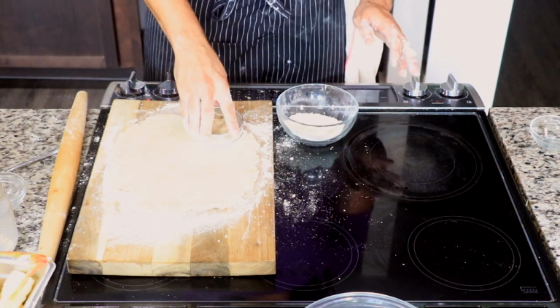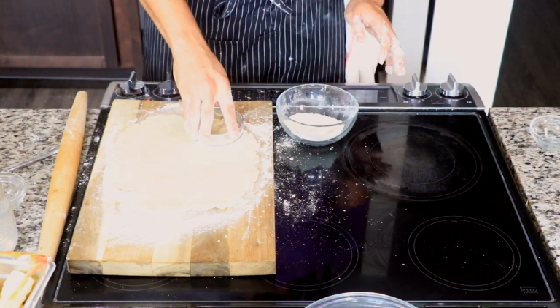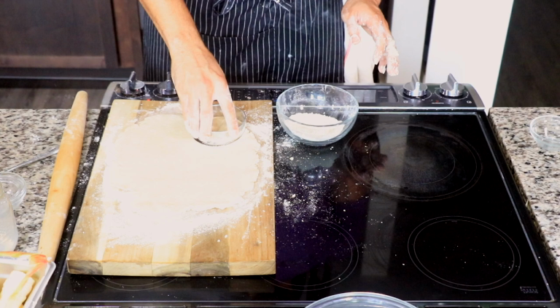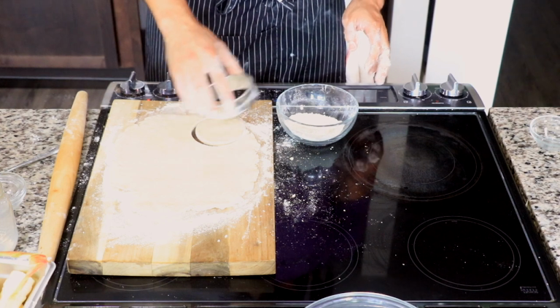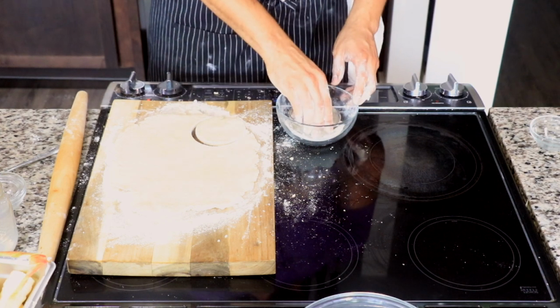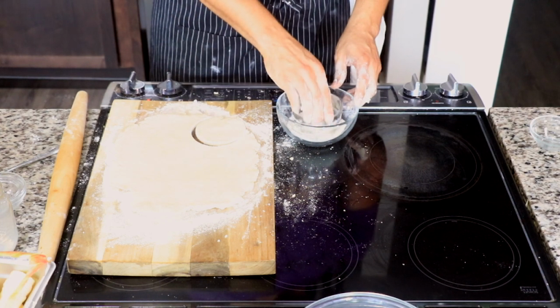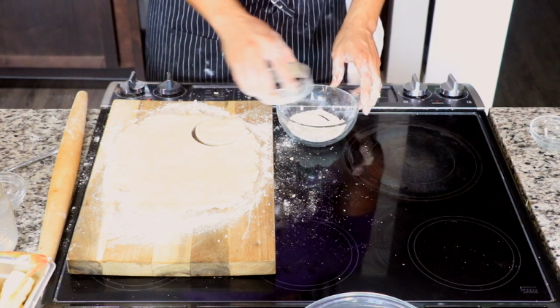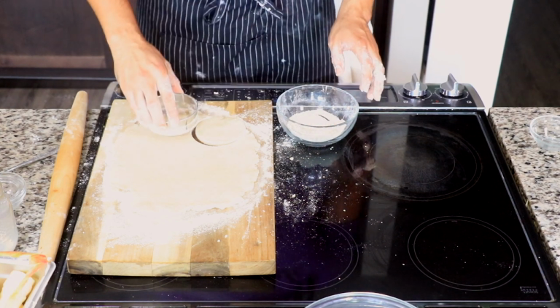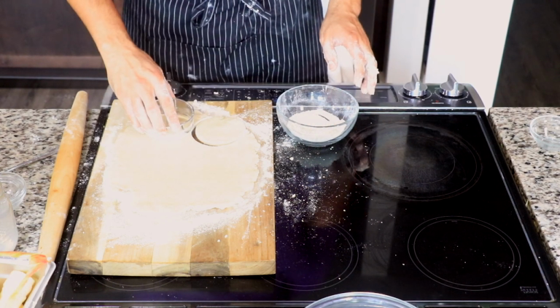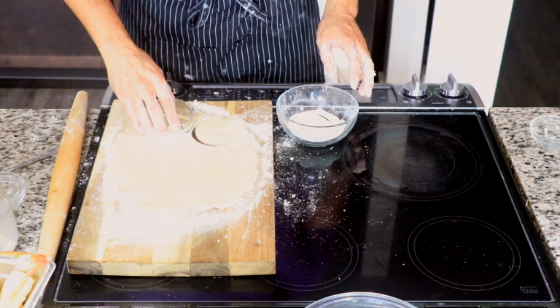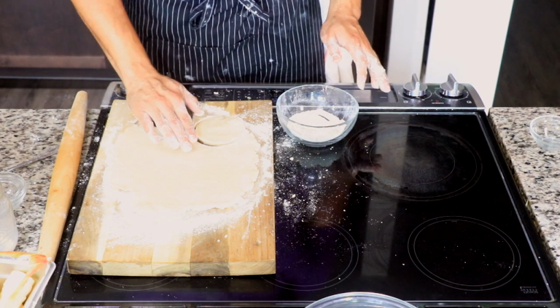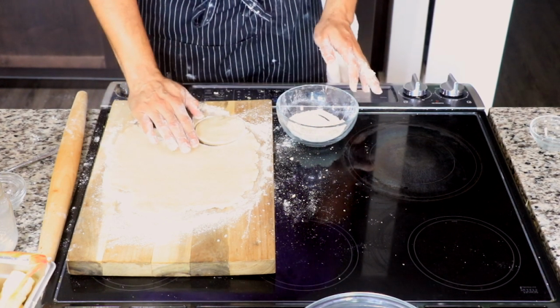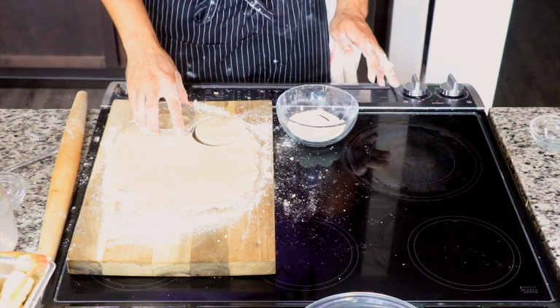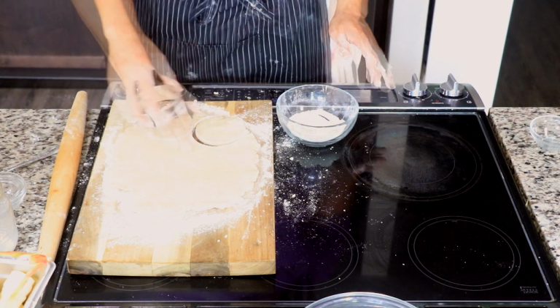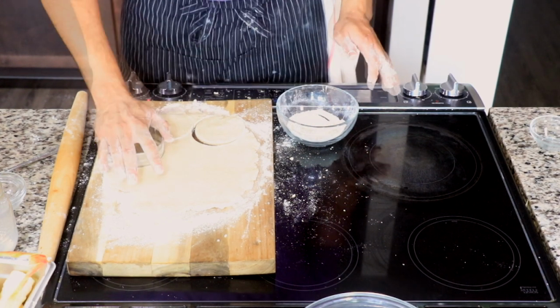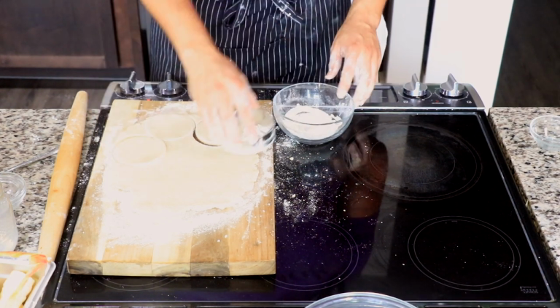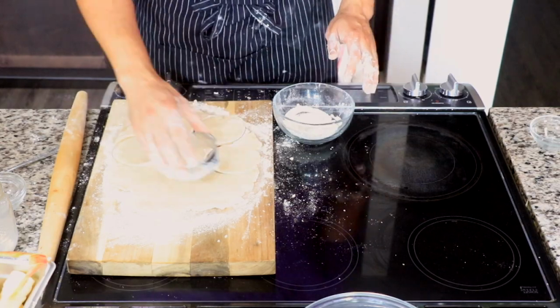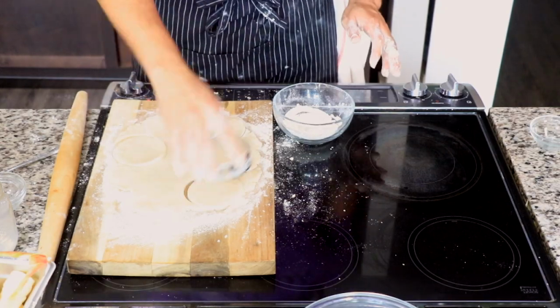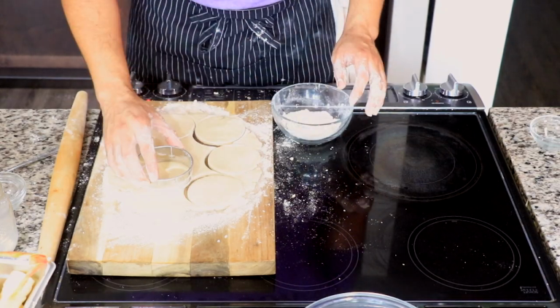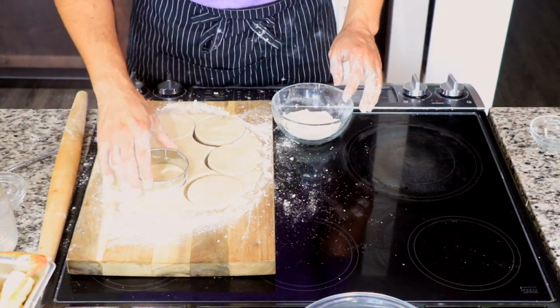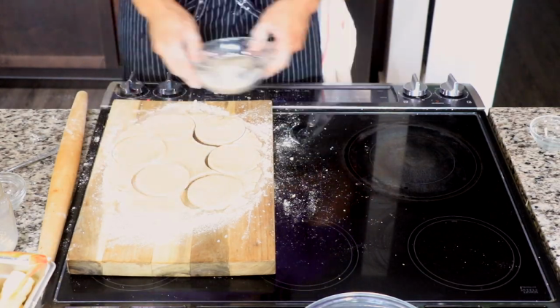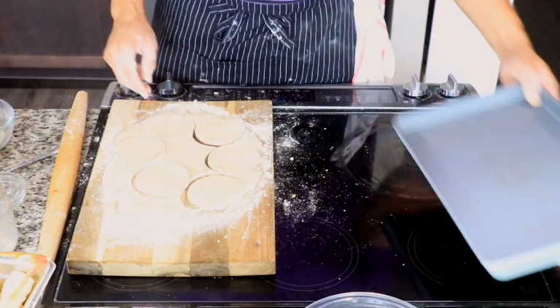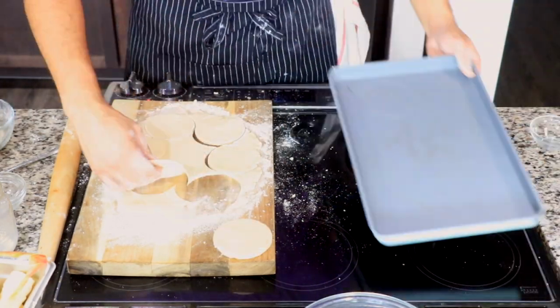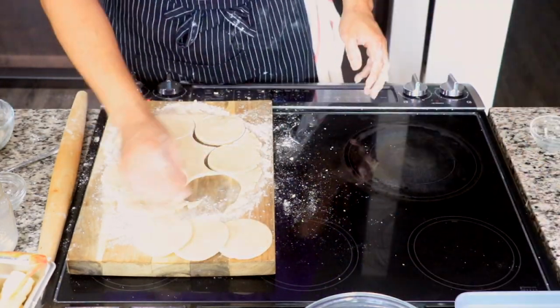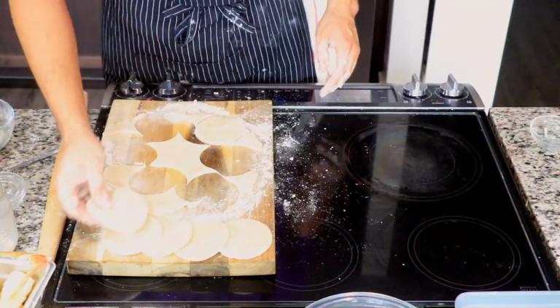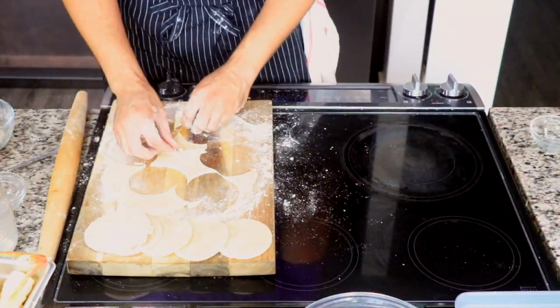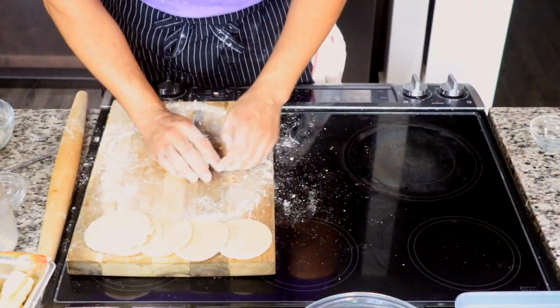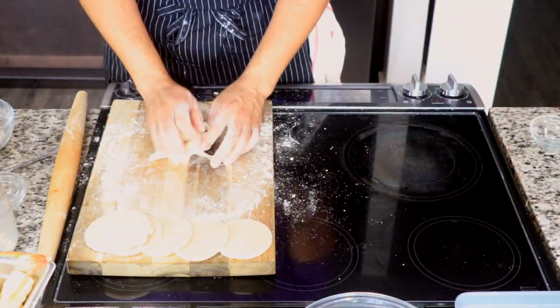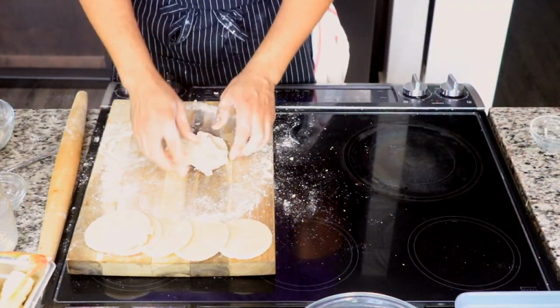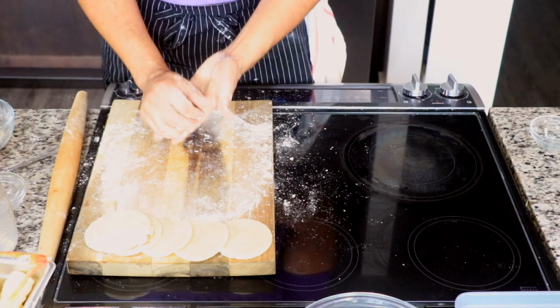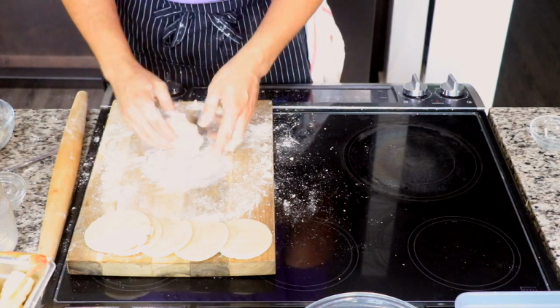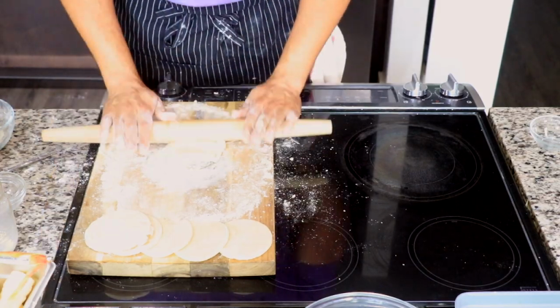Get your biscuit cutter and use the biggest one you have, then cut out a bunch of pieces — this is going to be our pie crust.